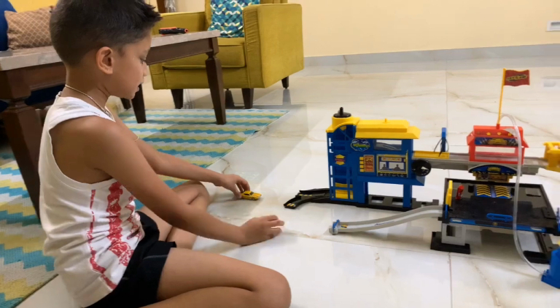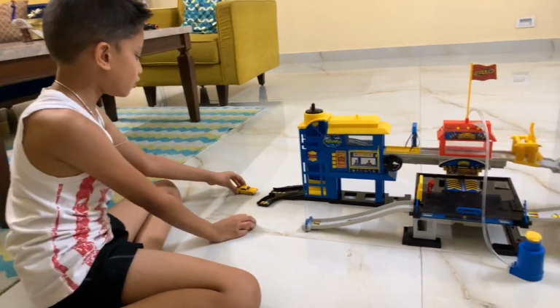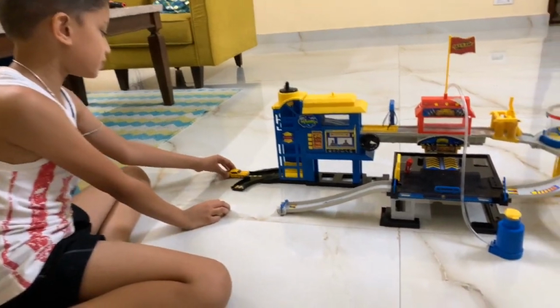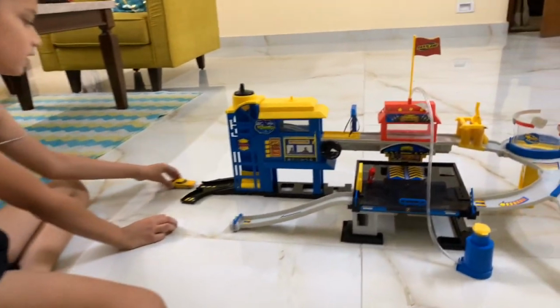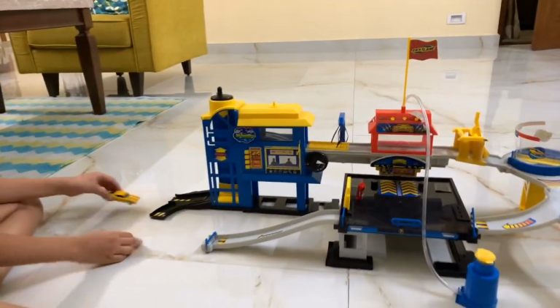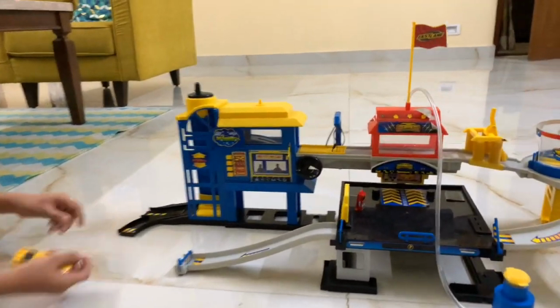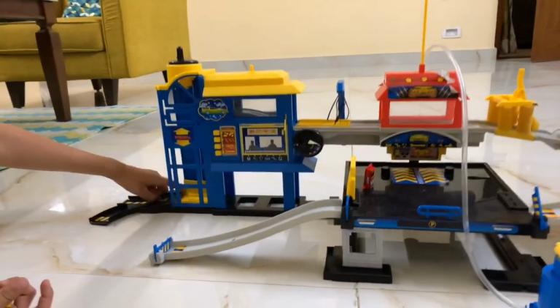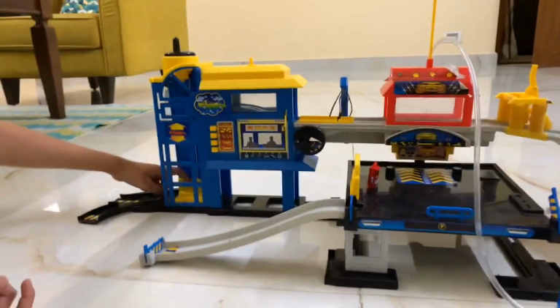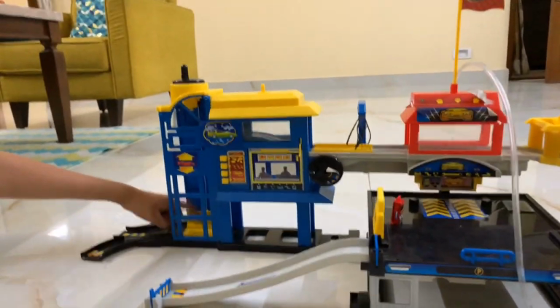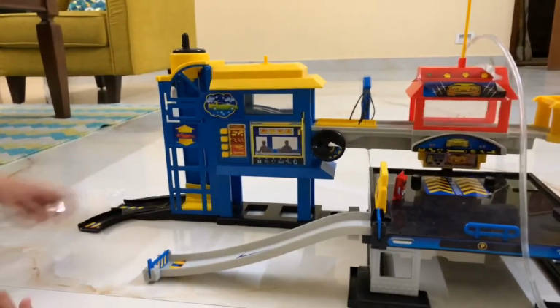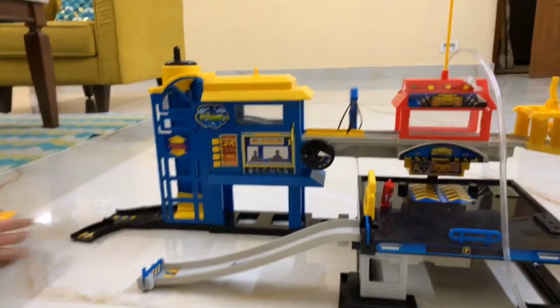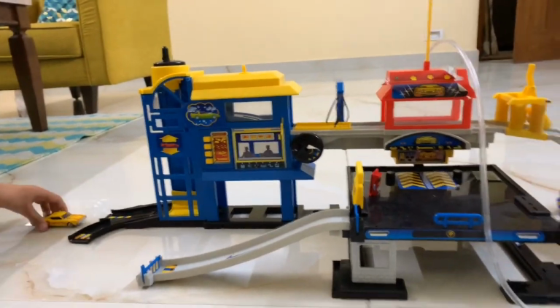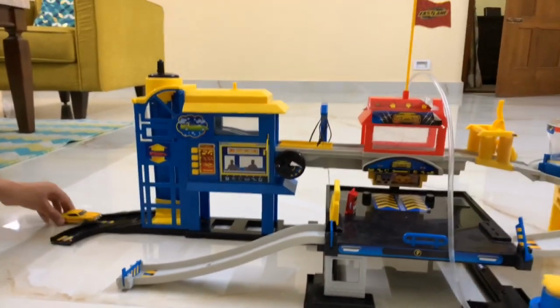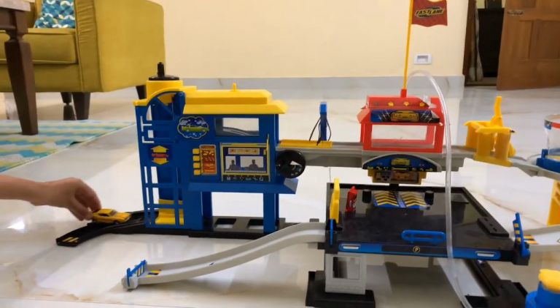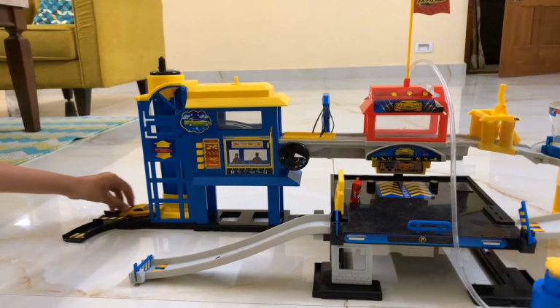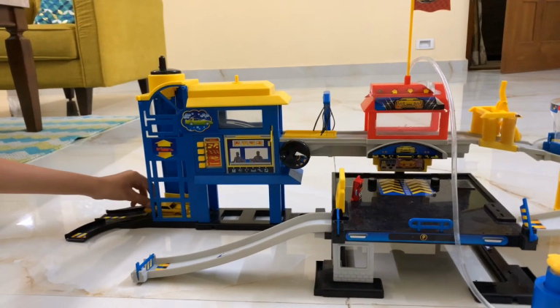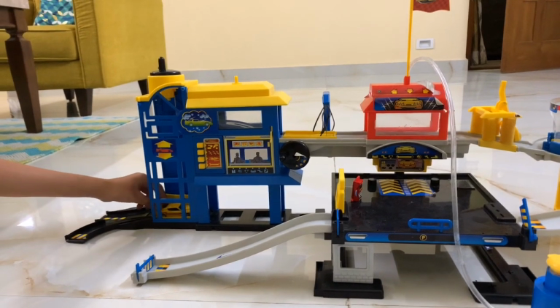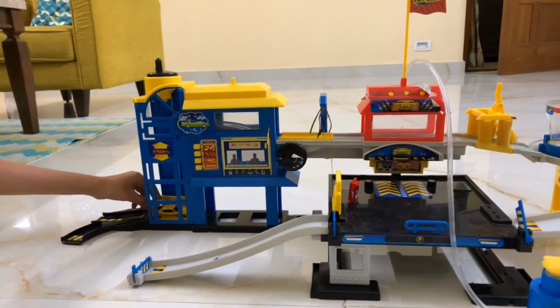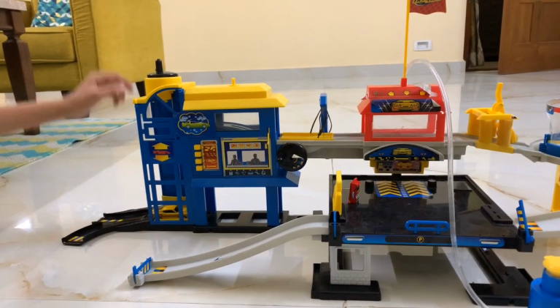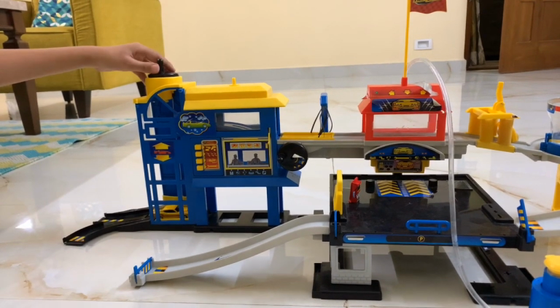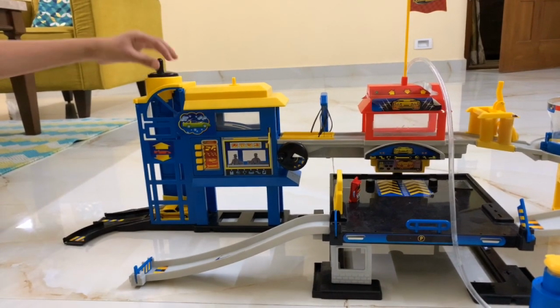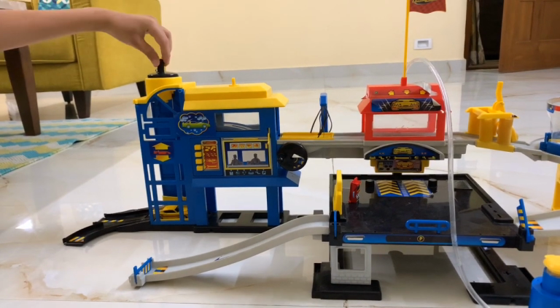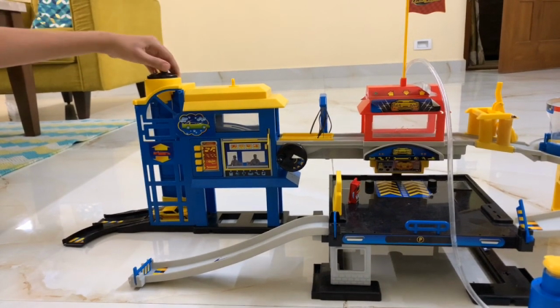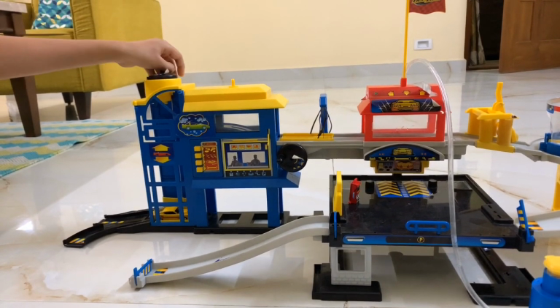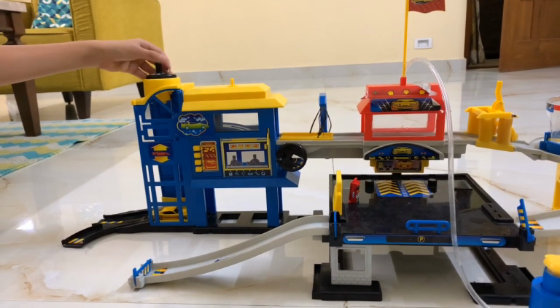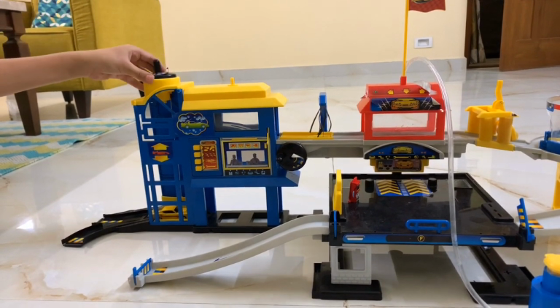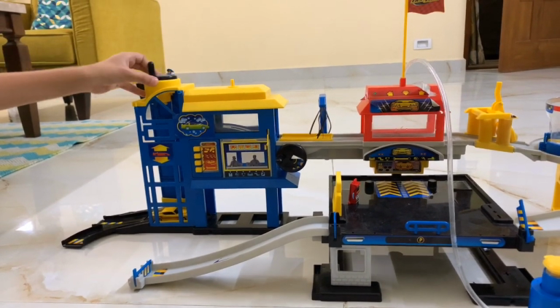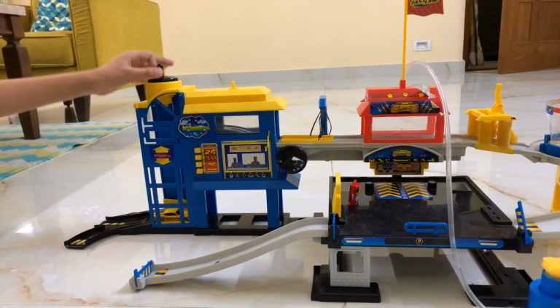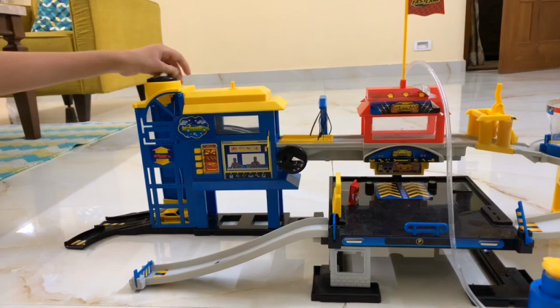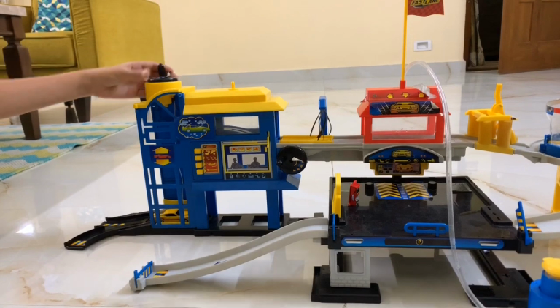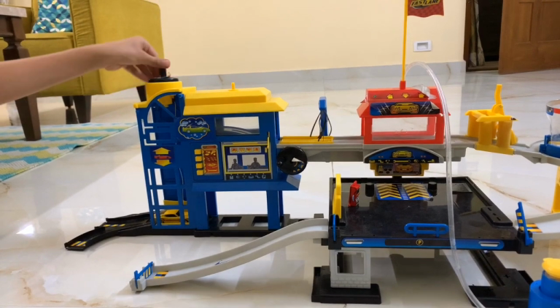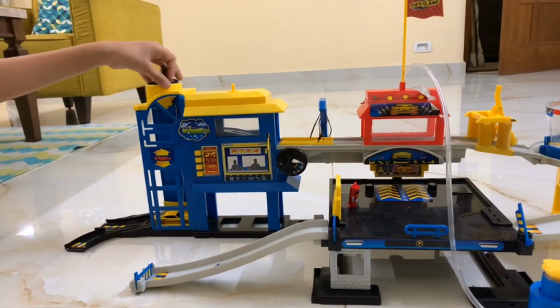First it goes over here, and then there is a lift over here — this yellow part. It goes inside this thing and then this thing will help you lift it up.